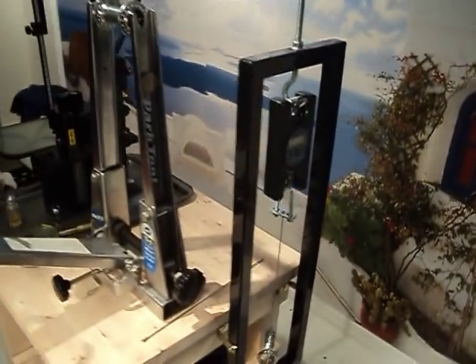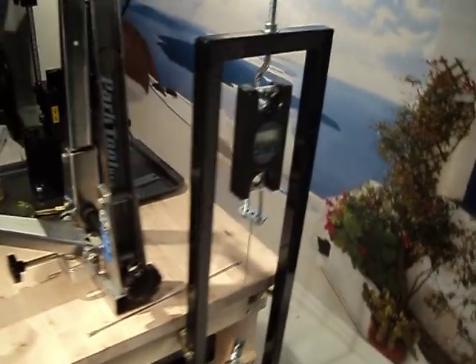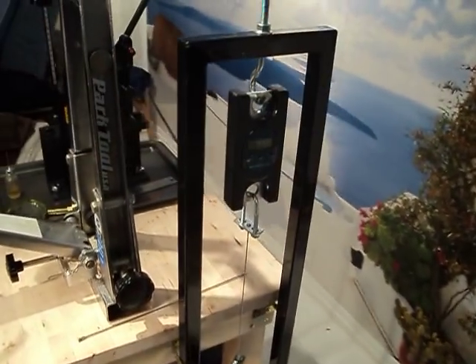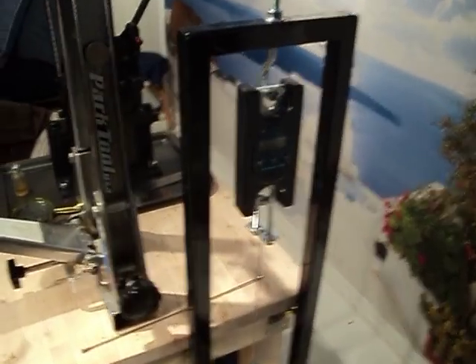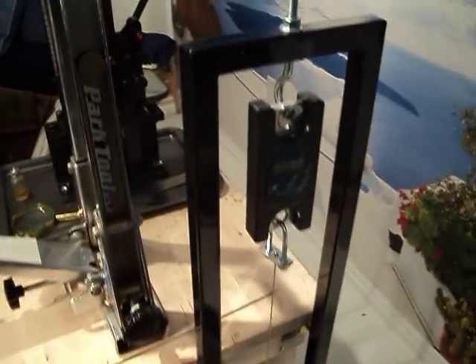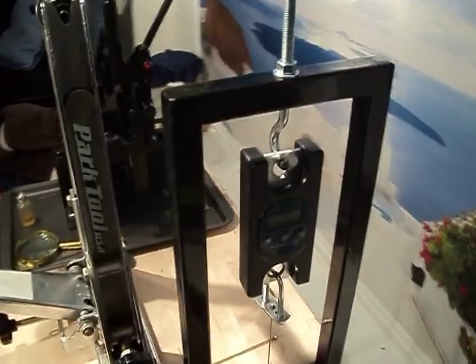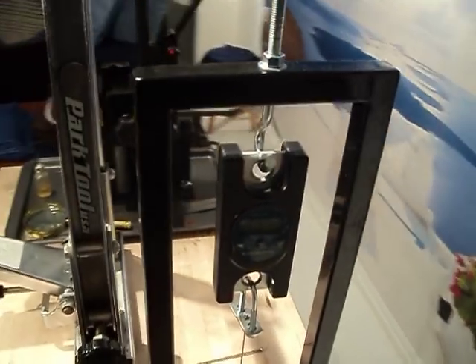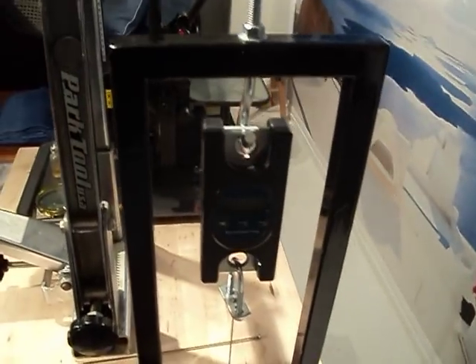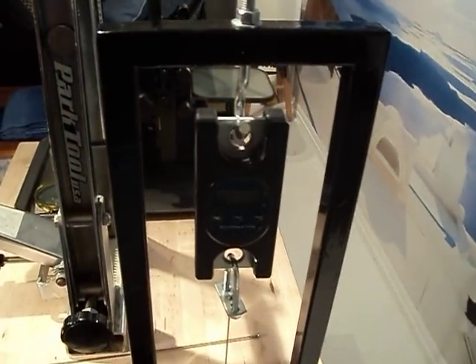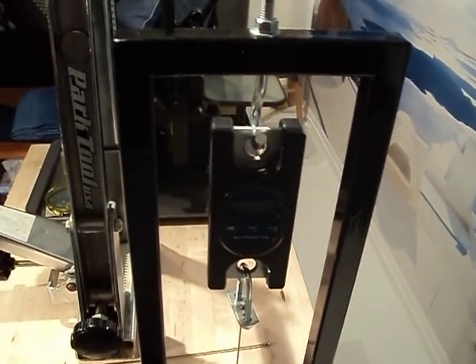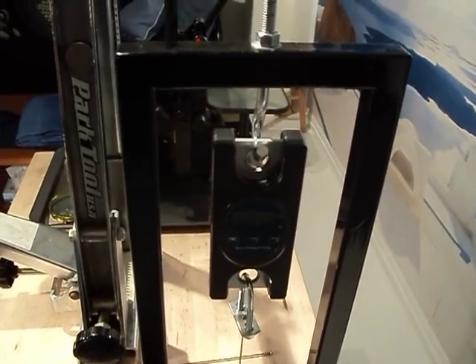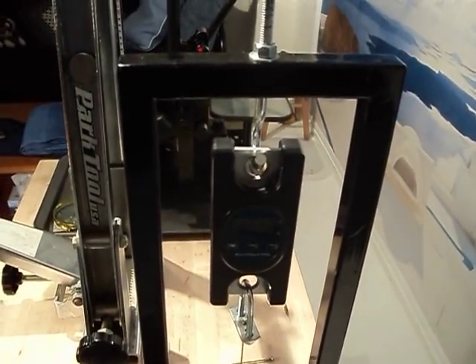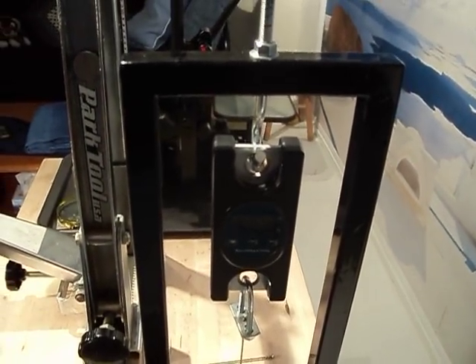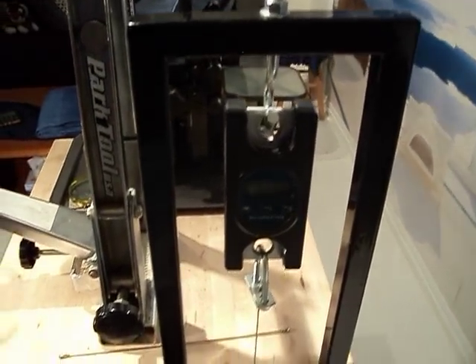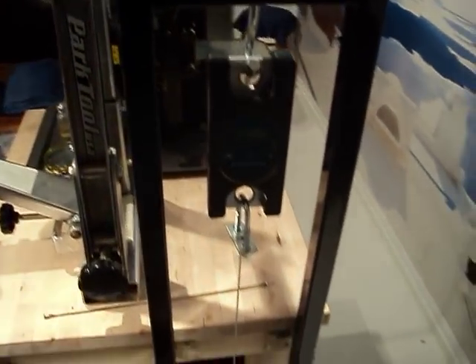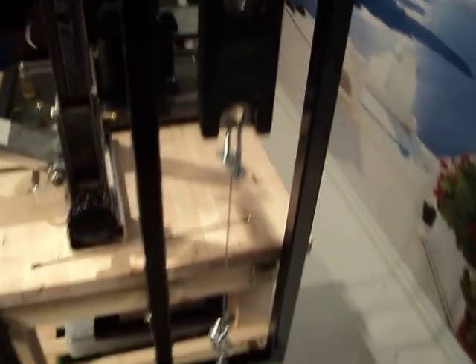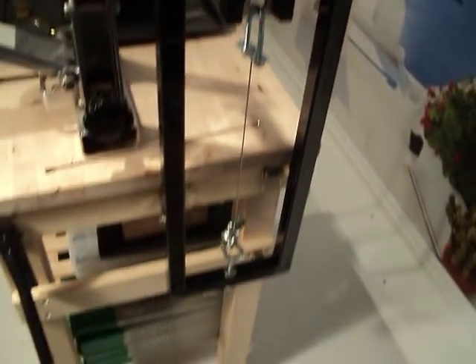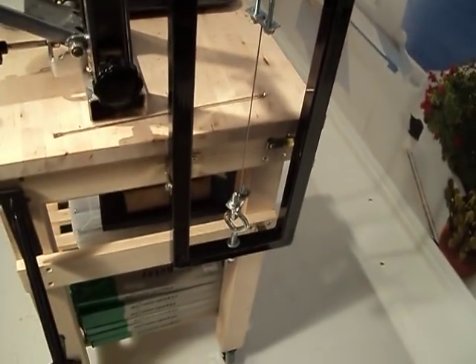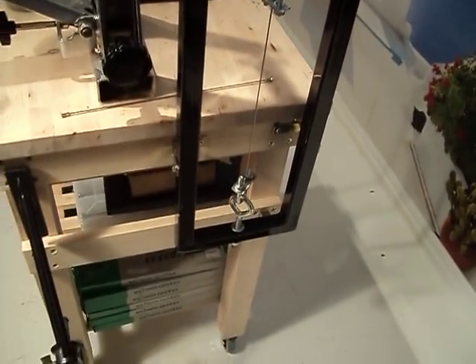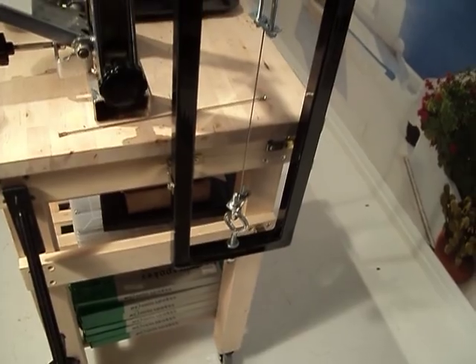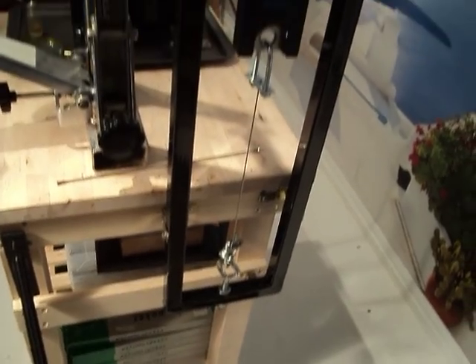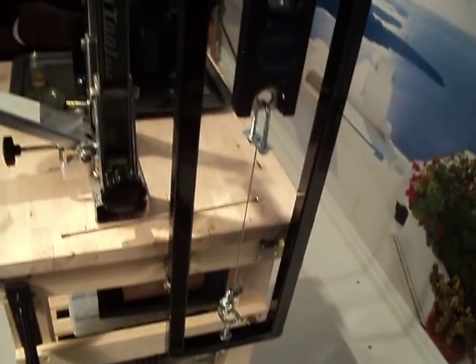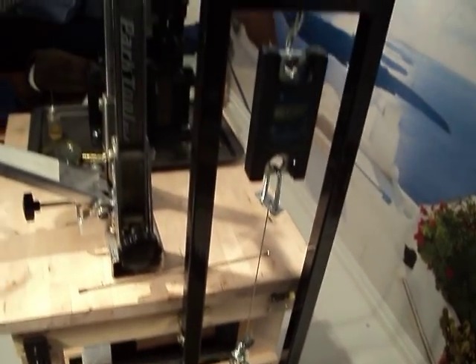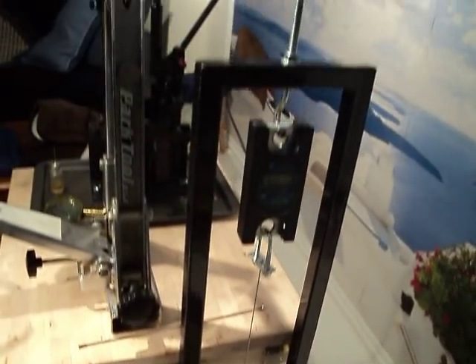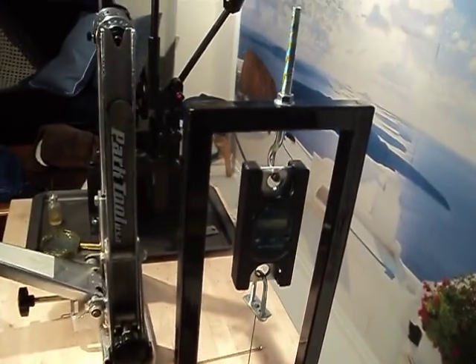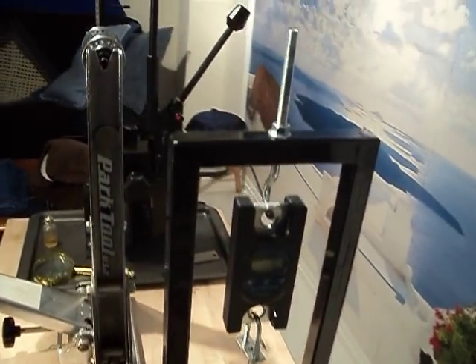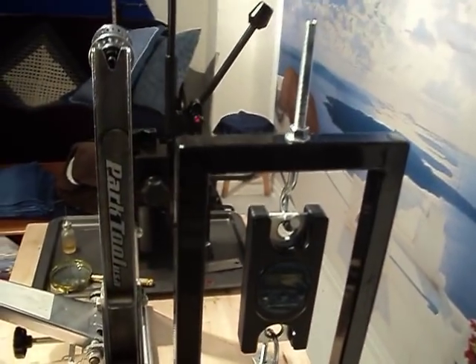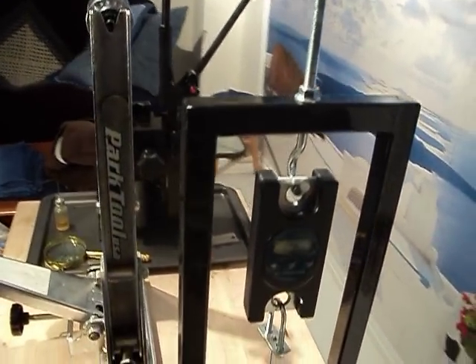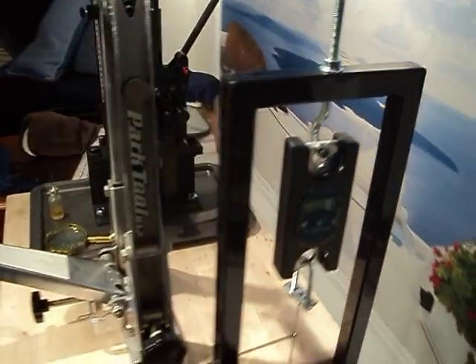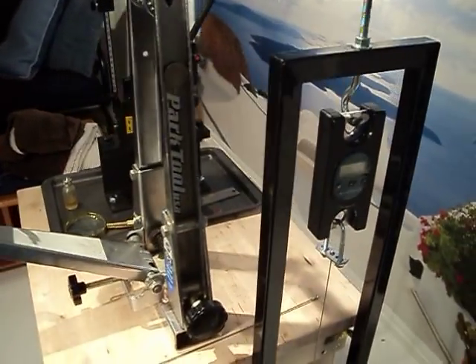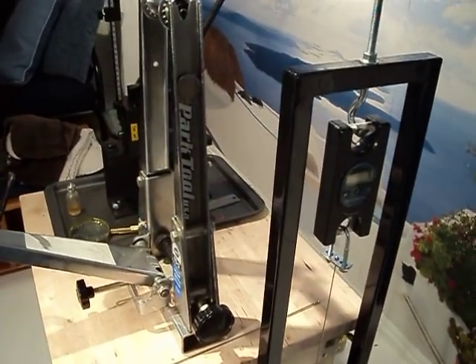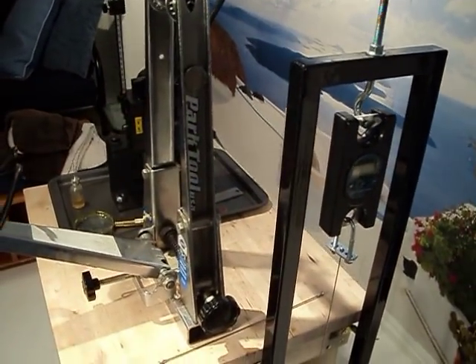And the latest addition — this homemade tensiometer calibrating device. It makes sure that my tensiometer stays in calibration.